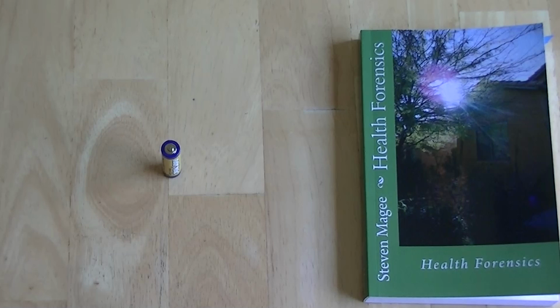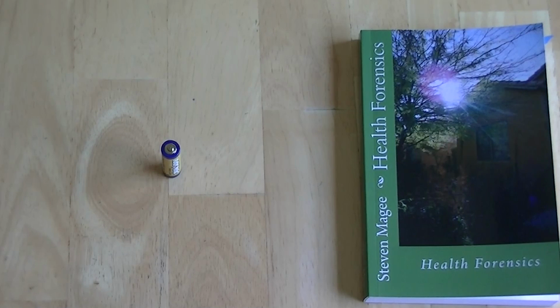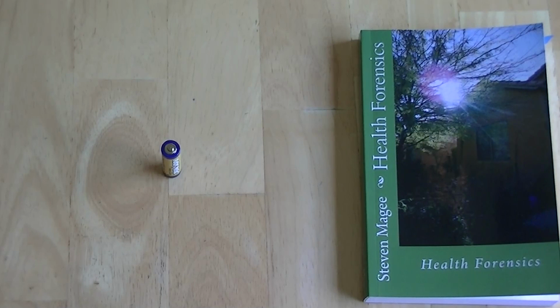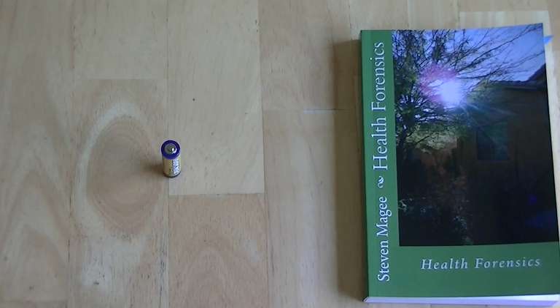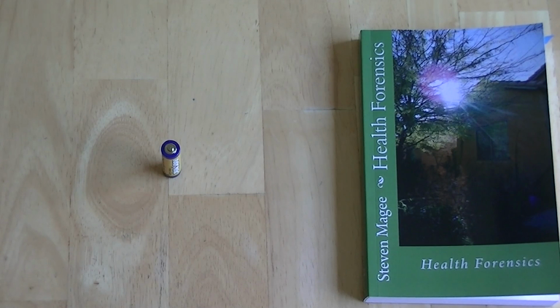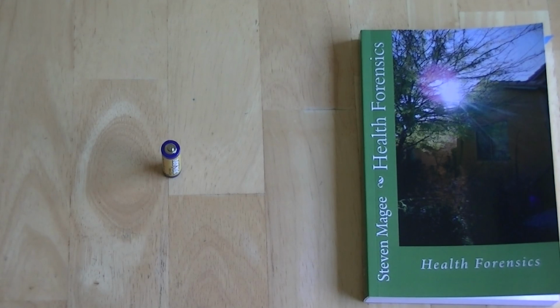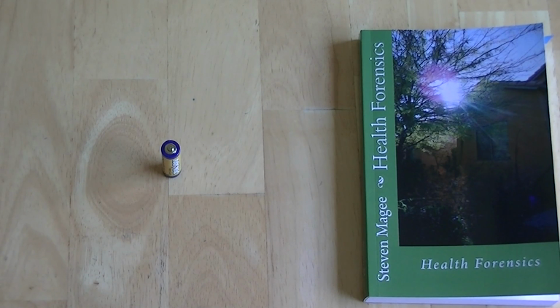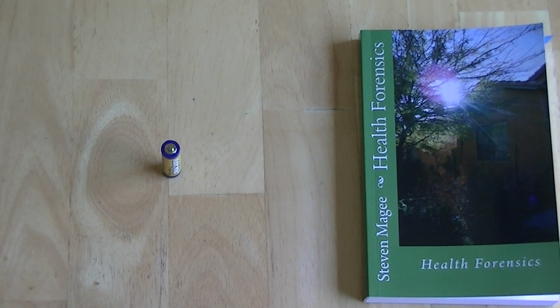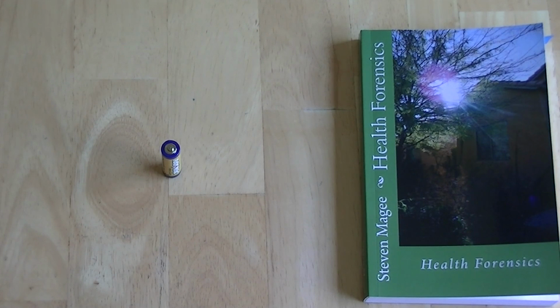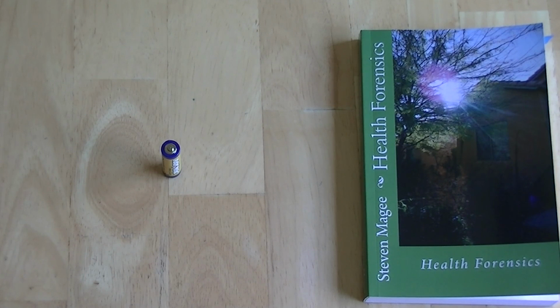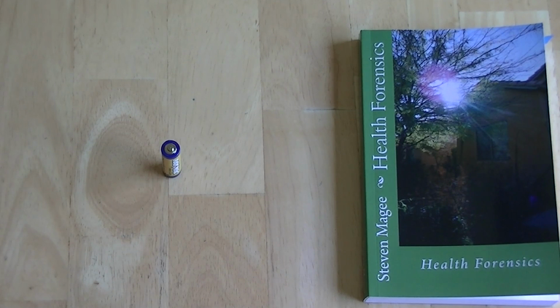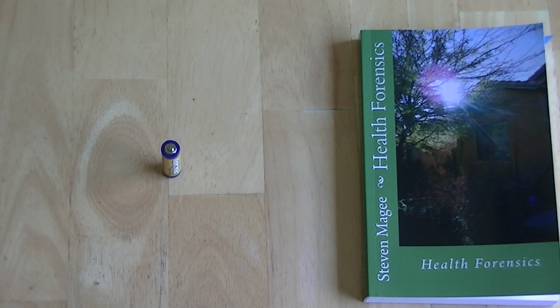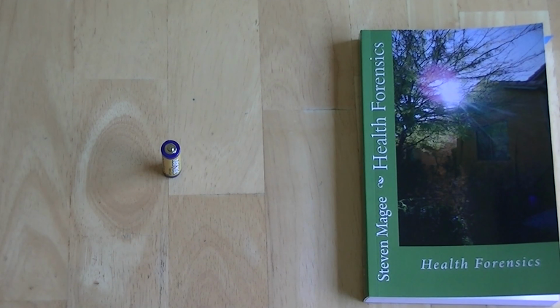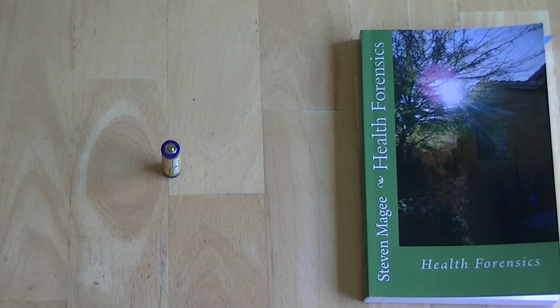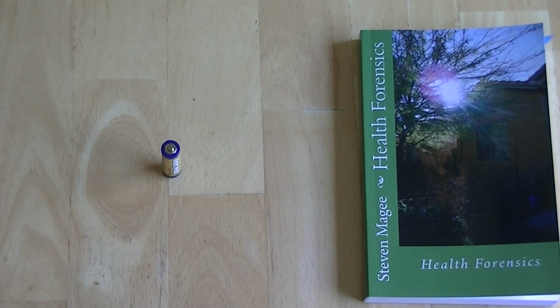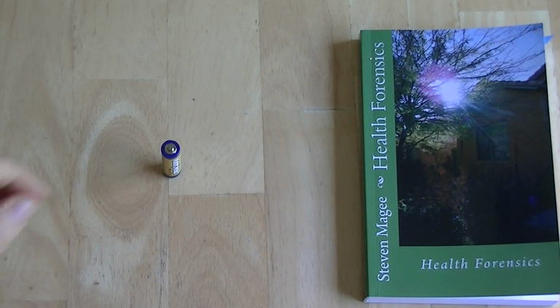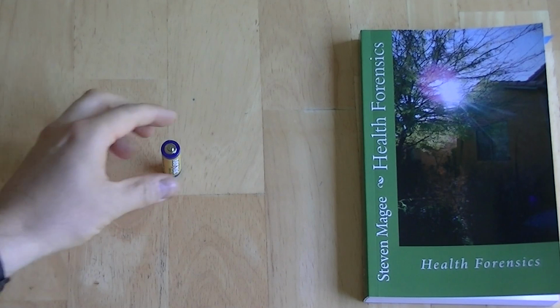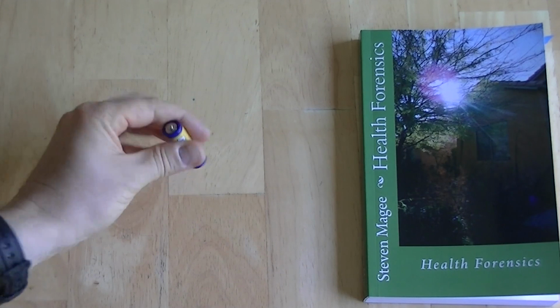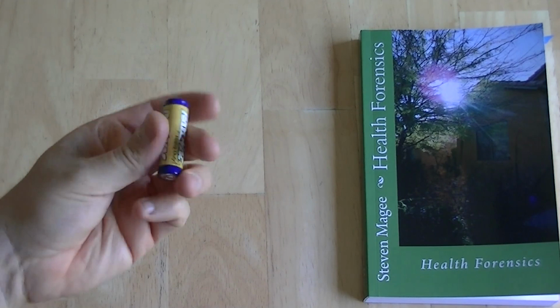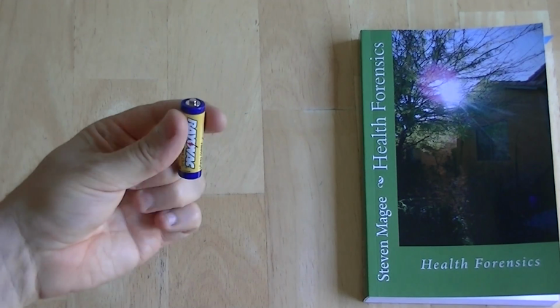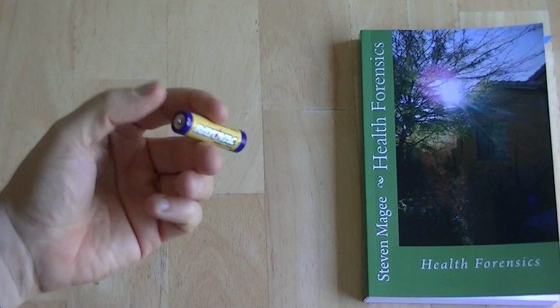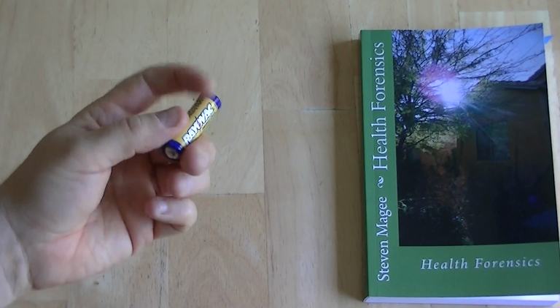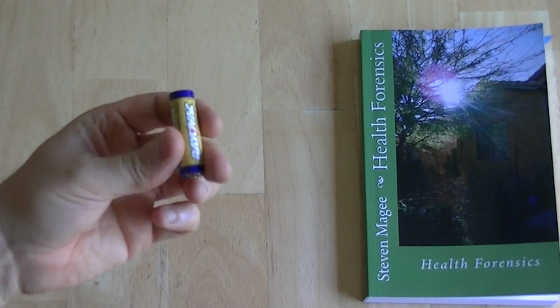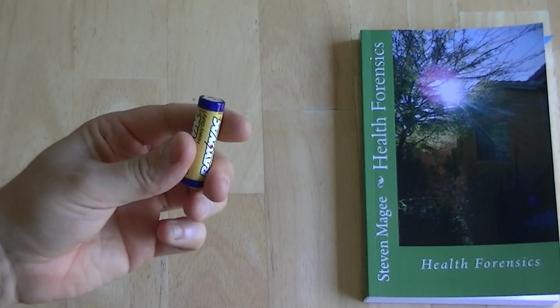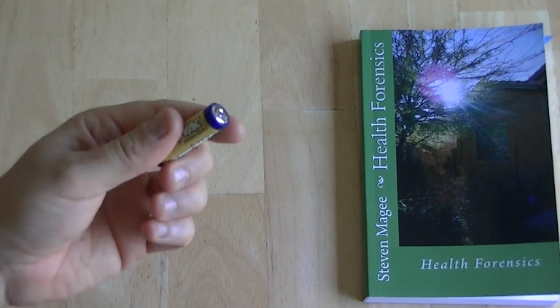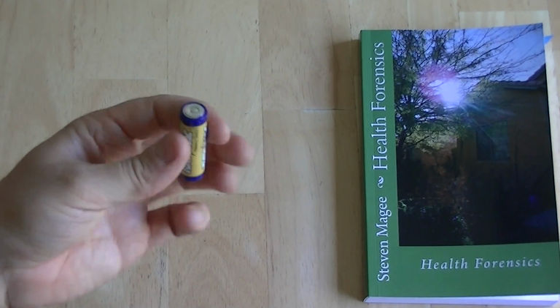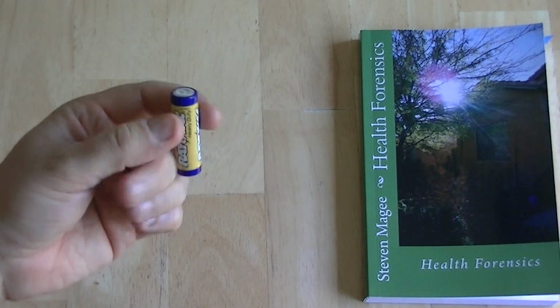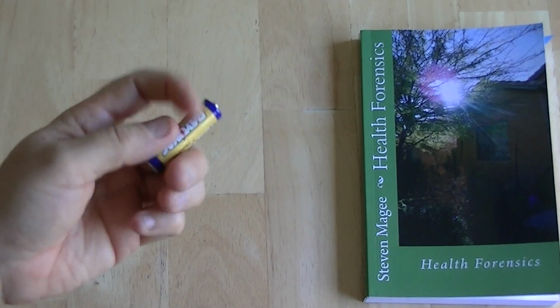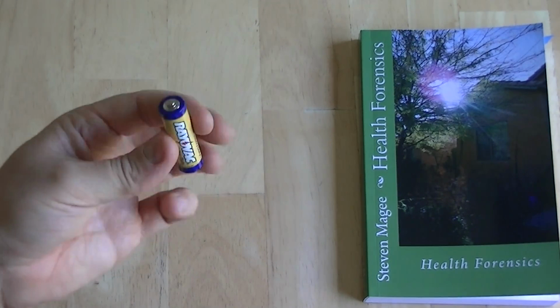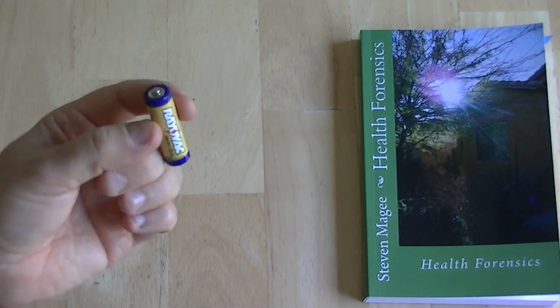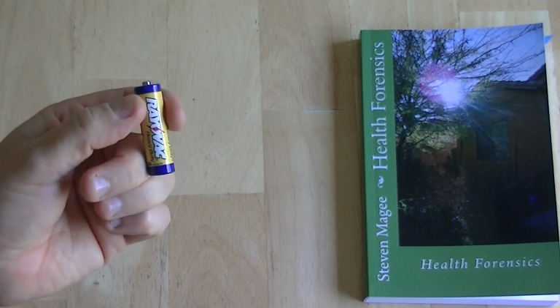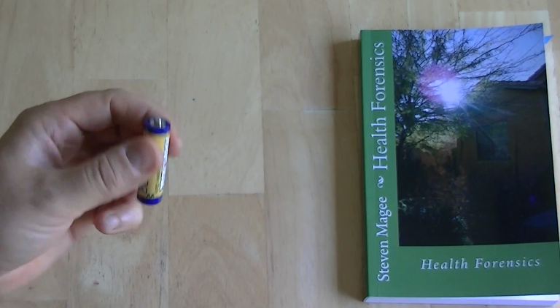Hi, my name is Stephen Magee and I'm the author of Health Forensics, and we're going to talk about the single cell DC battery and how it relates to the human body.